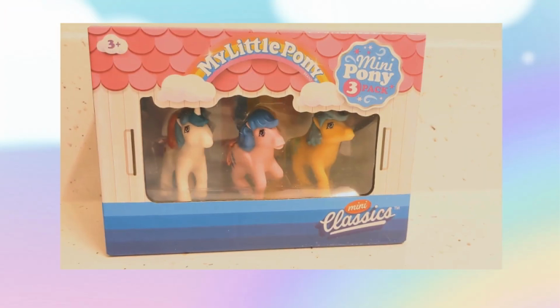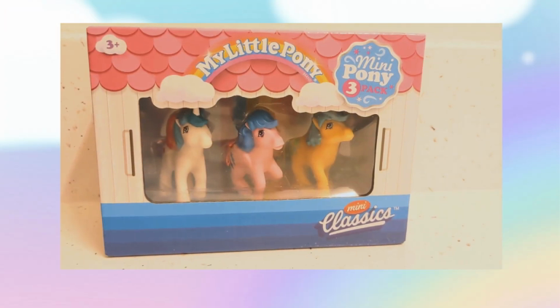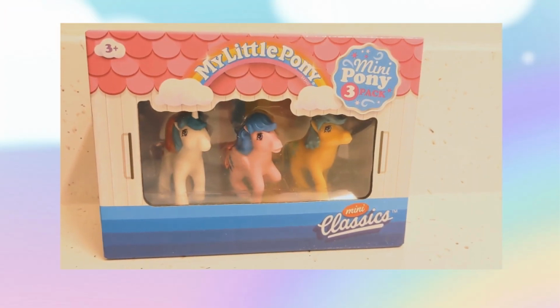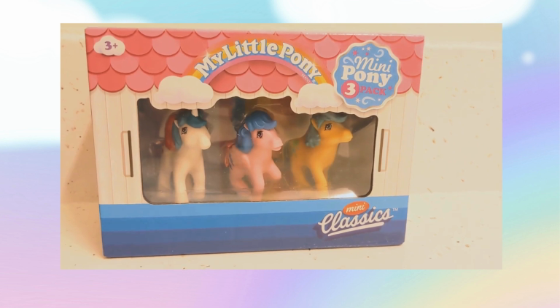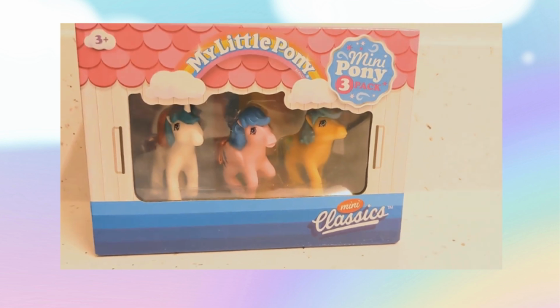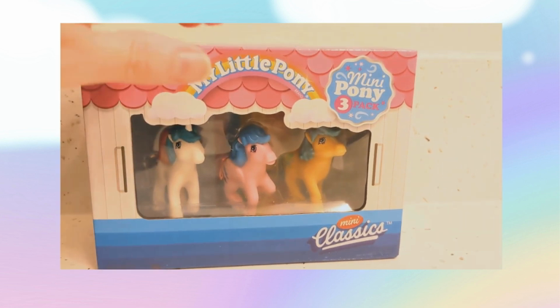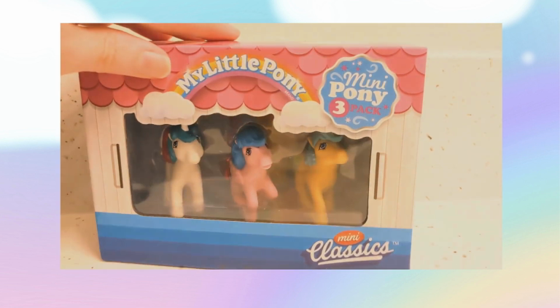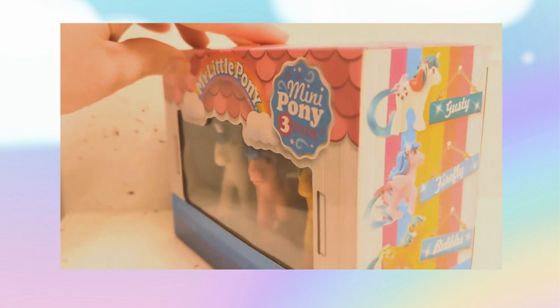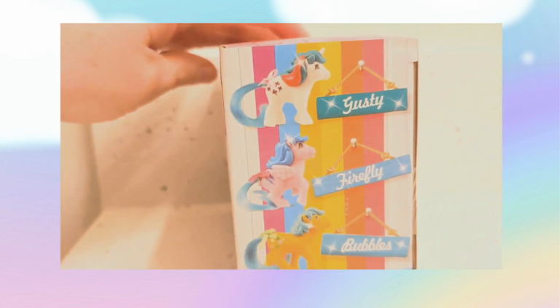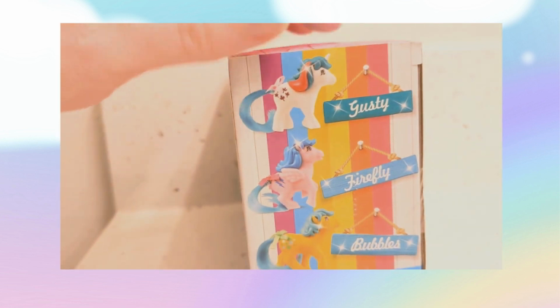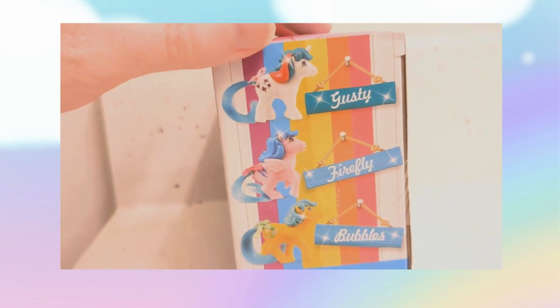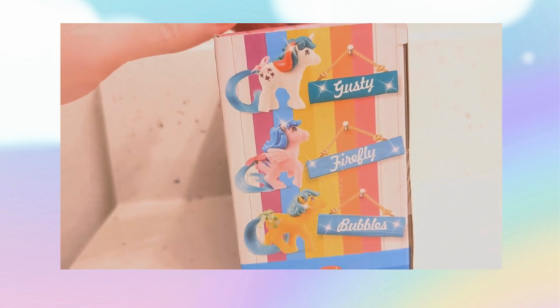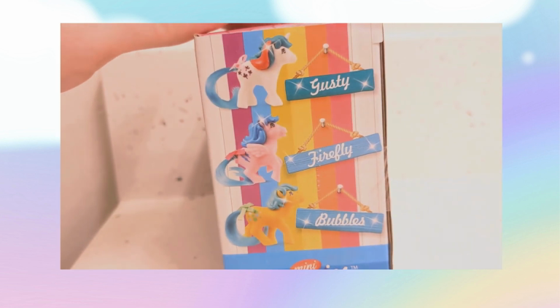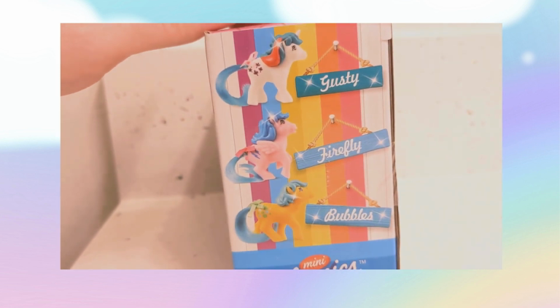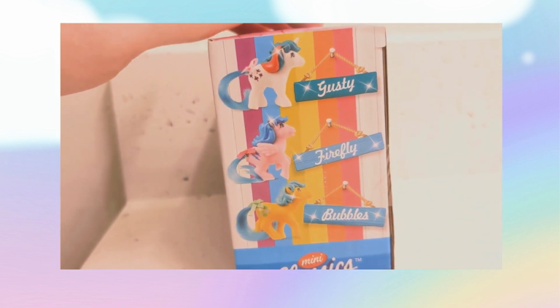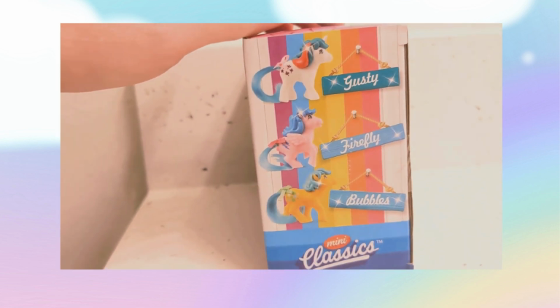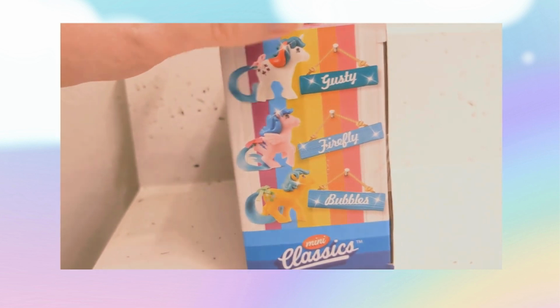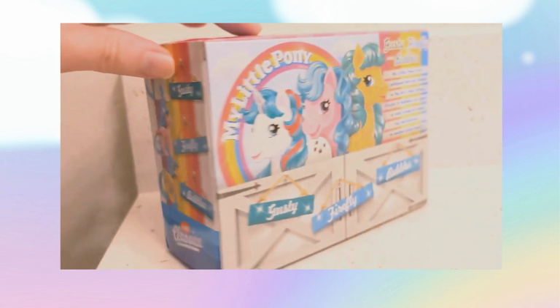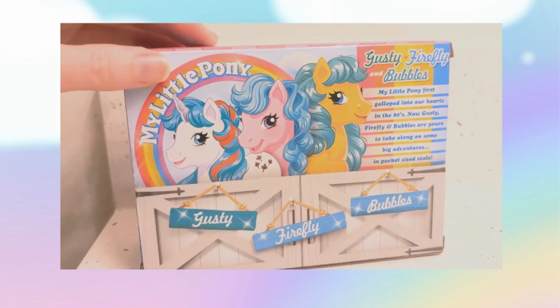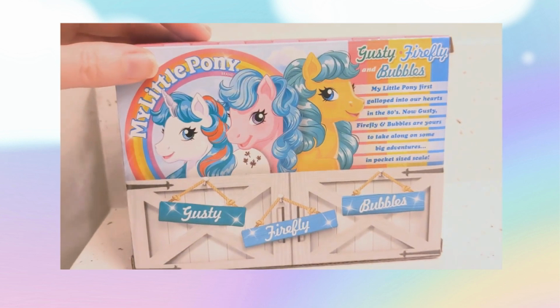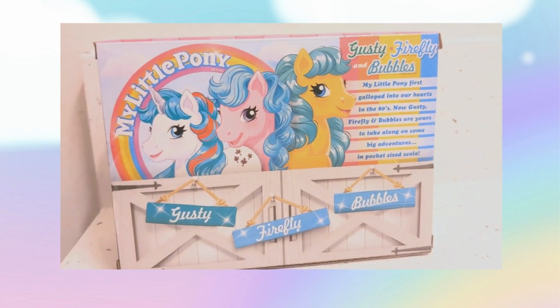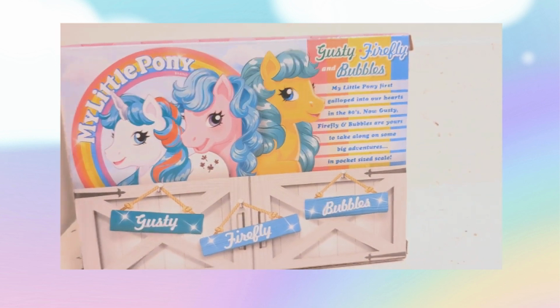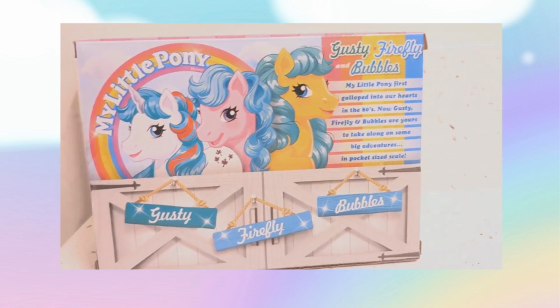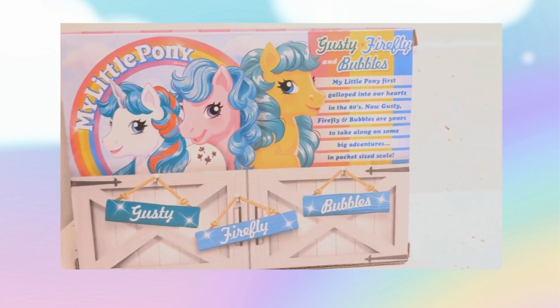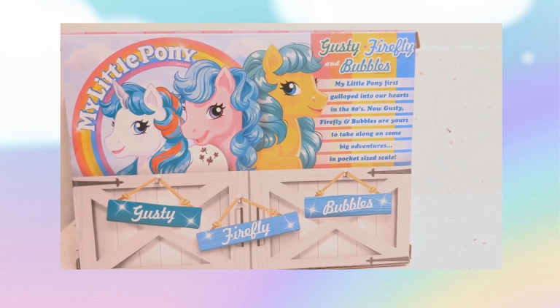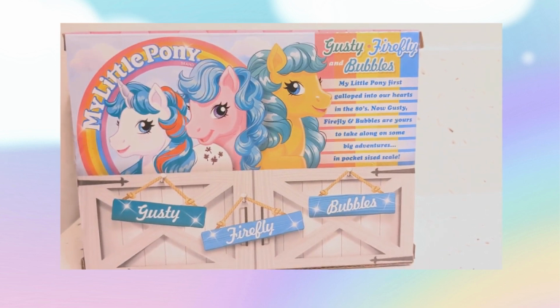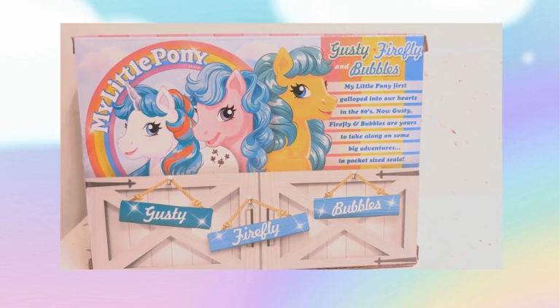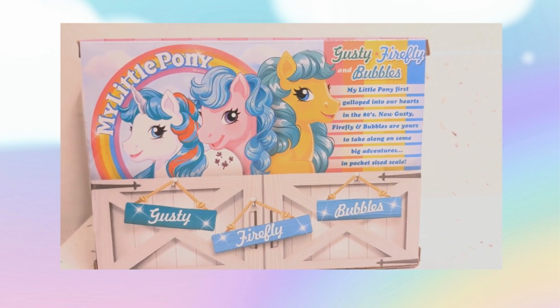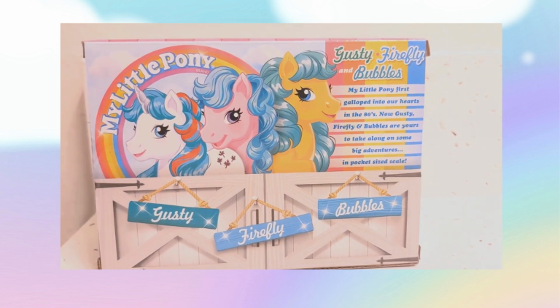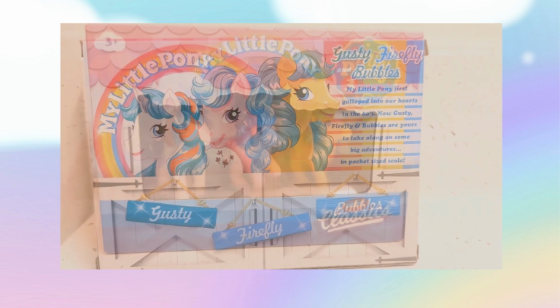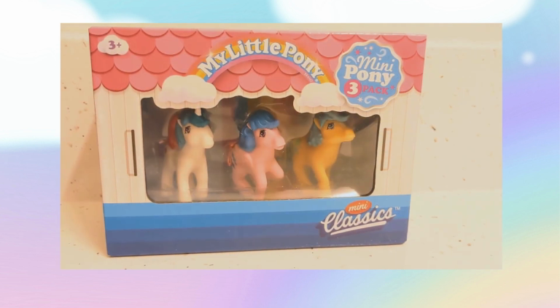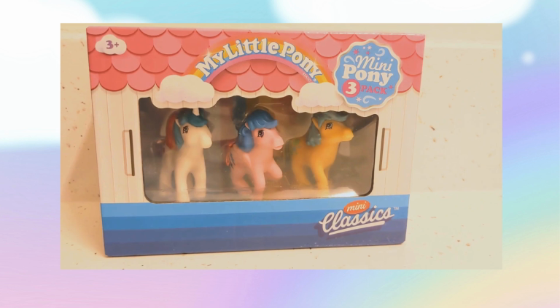Hello everyone! Welcome back to my channel here on YouTube. It's DLP Art and Stories, and today we're gonna take a look at and review the My Little Pony mini pony set.